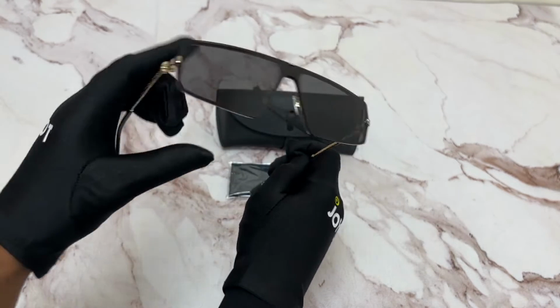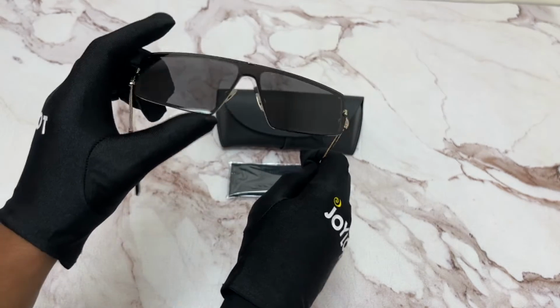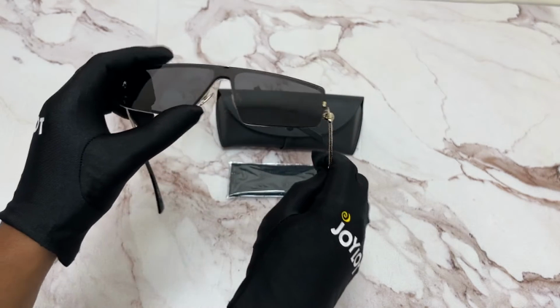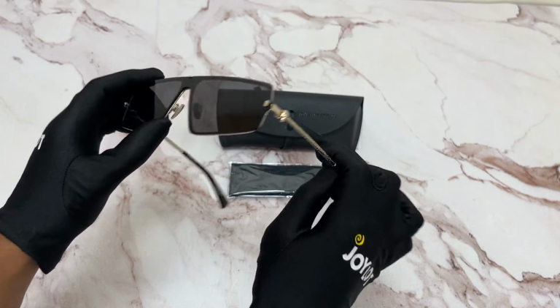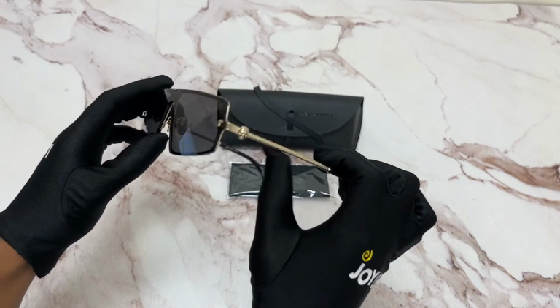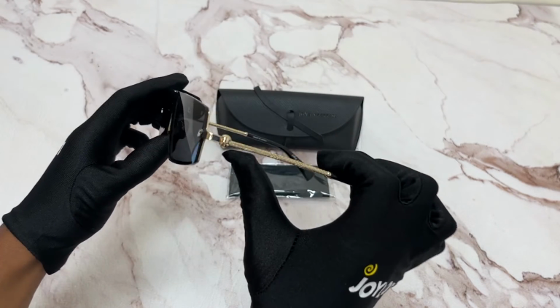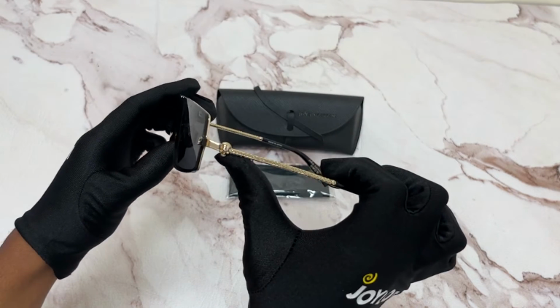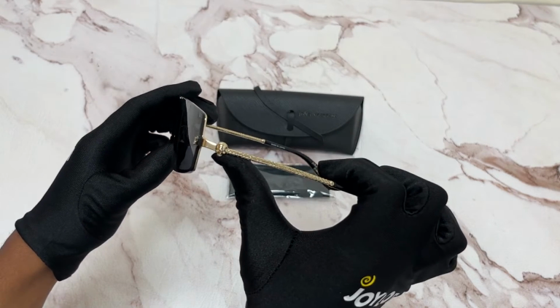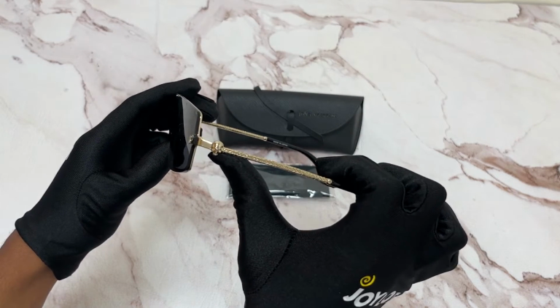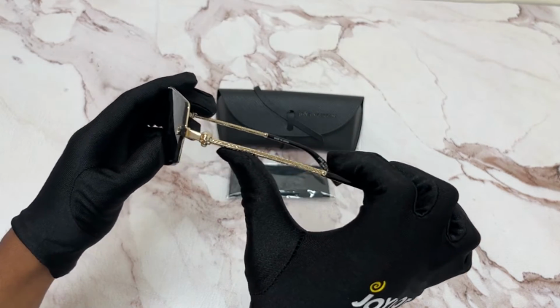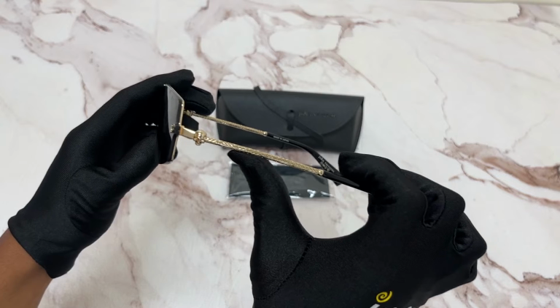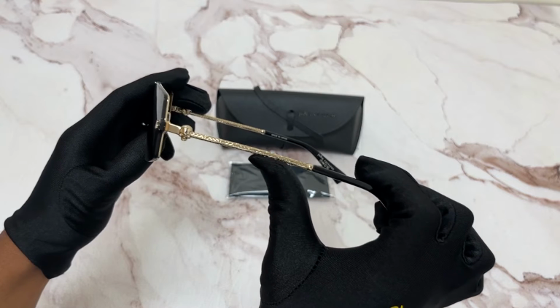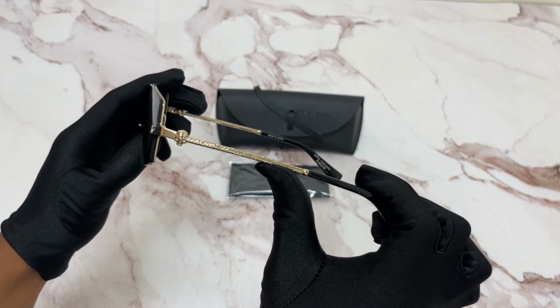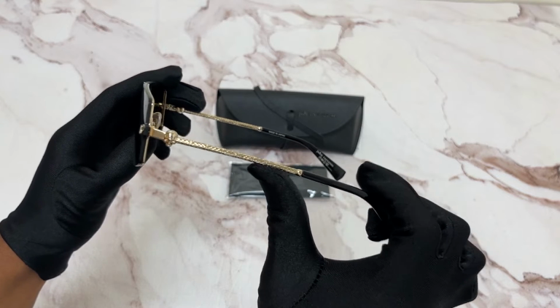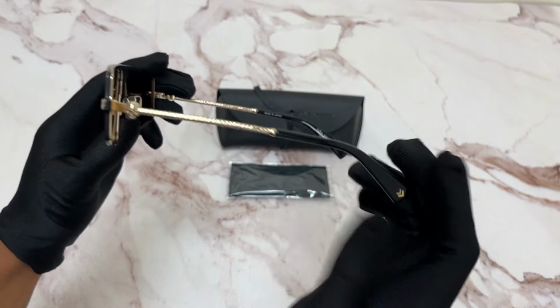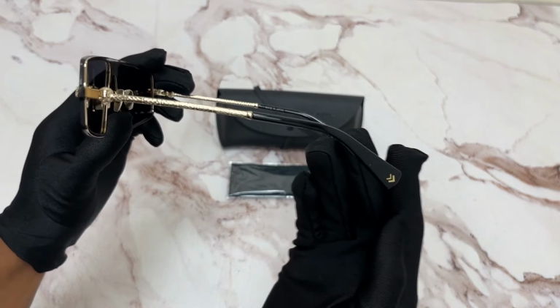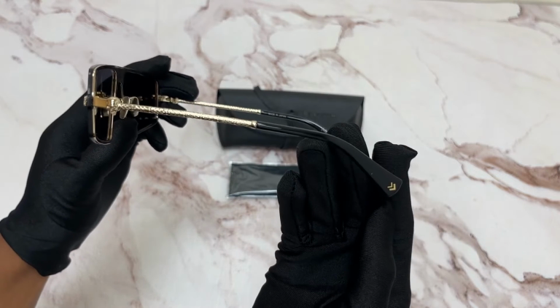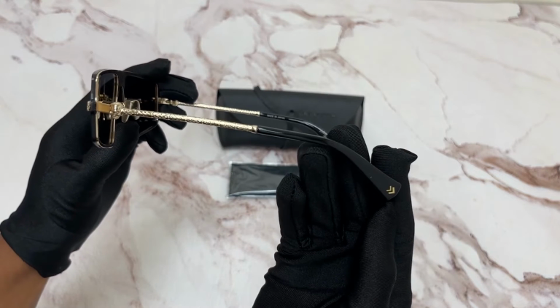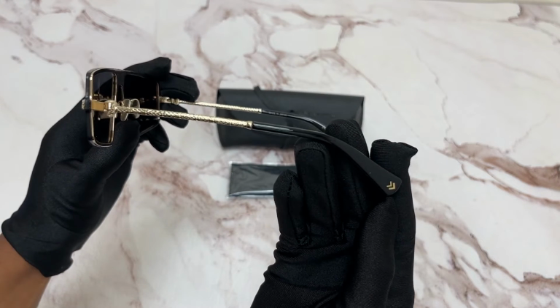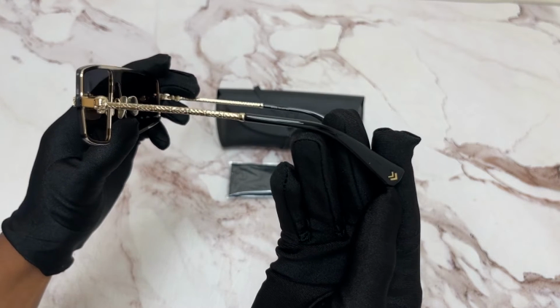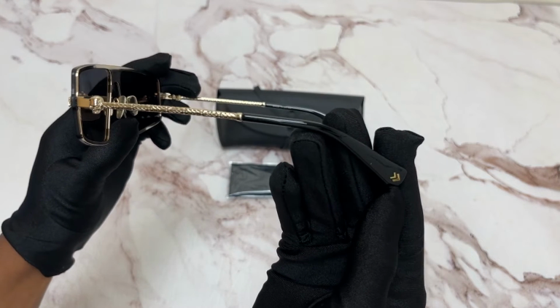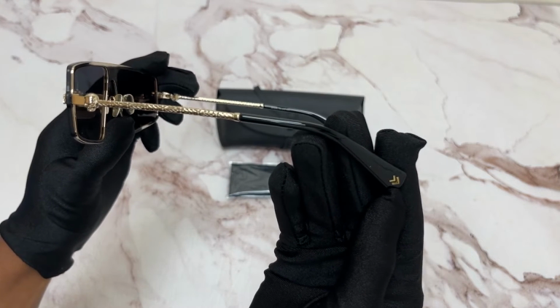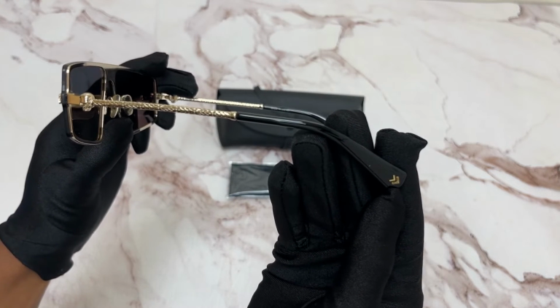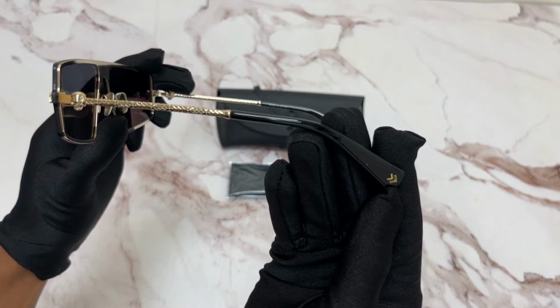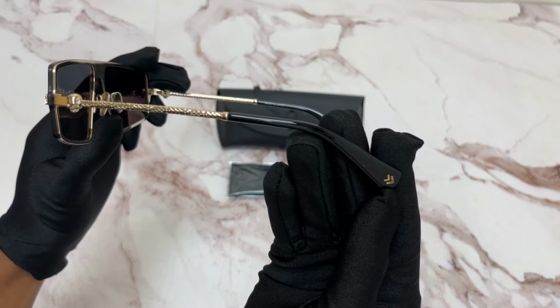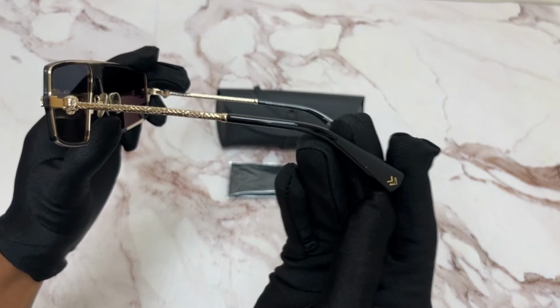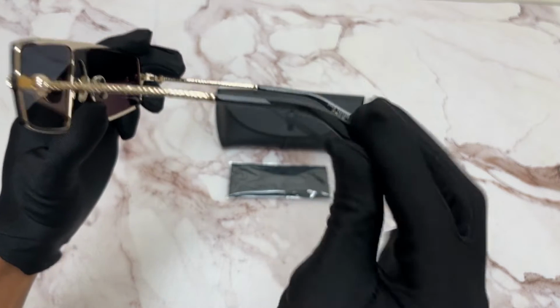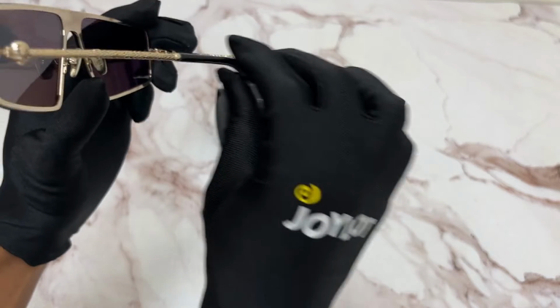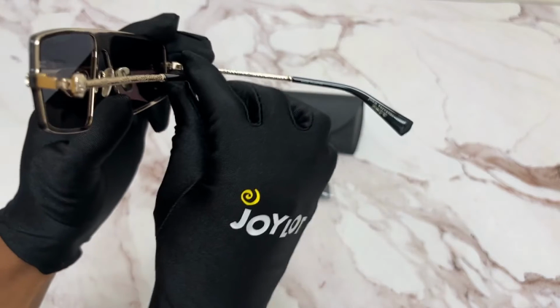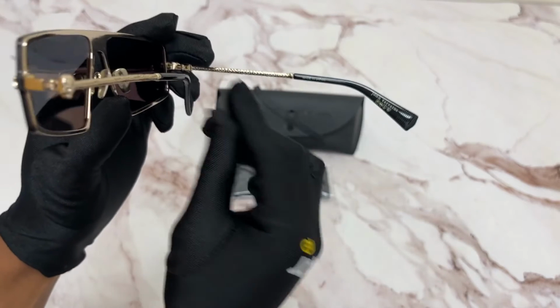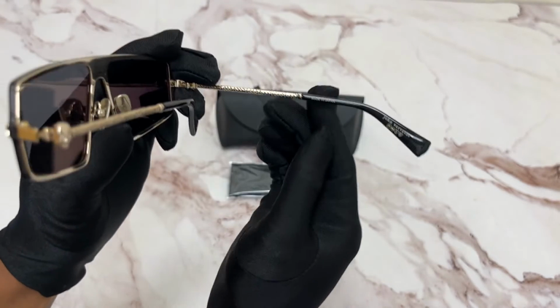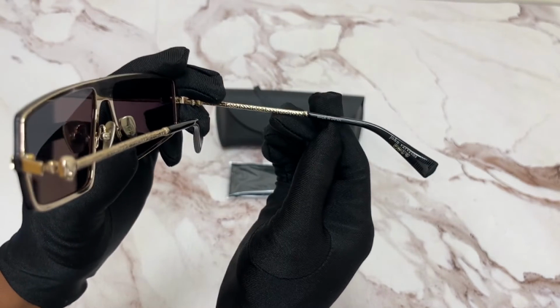On its temple, you'll see the golden skull along with engravings. And on the temple tips, the two arrows pointing downwards. And it's made in Japan.